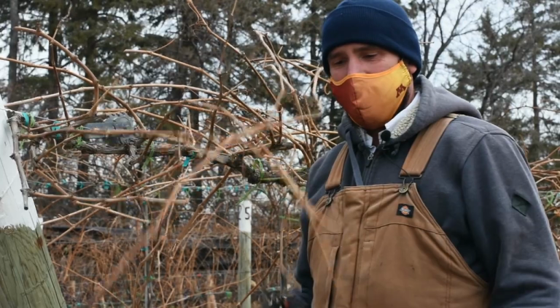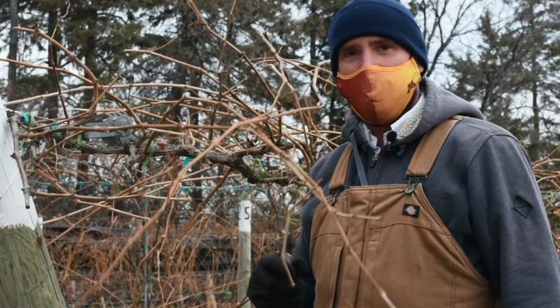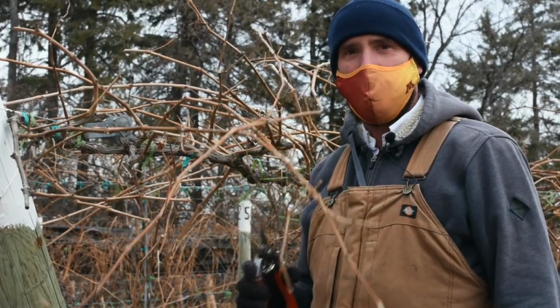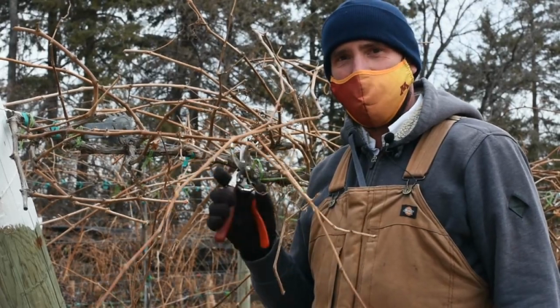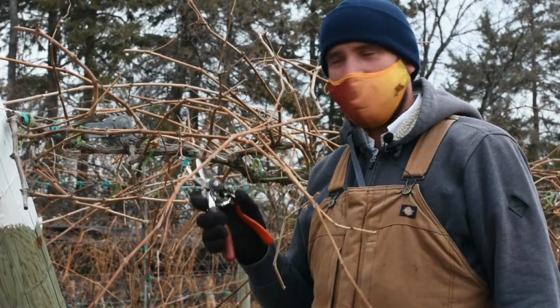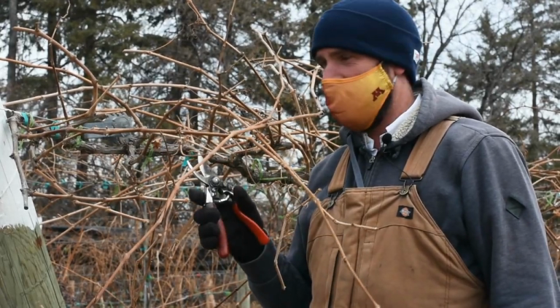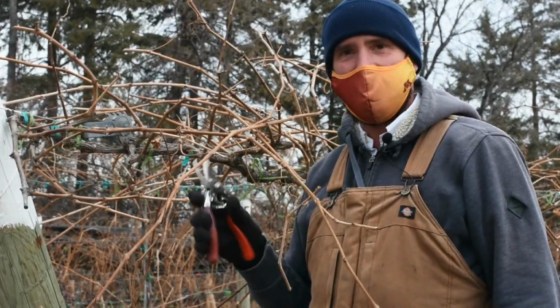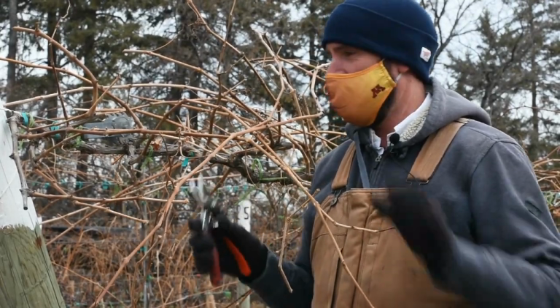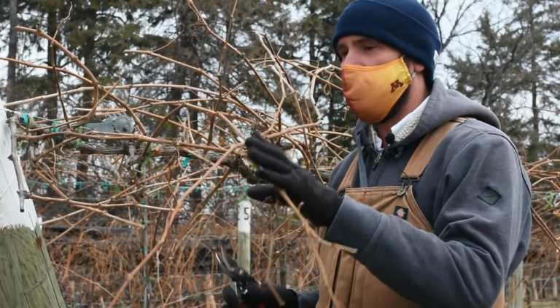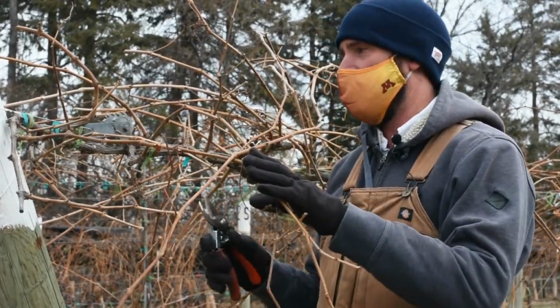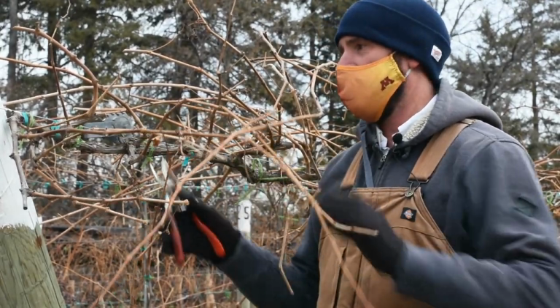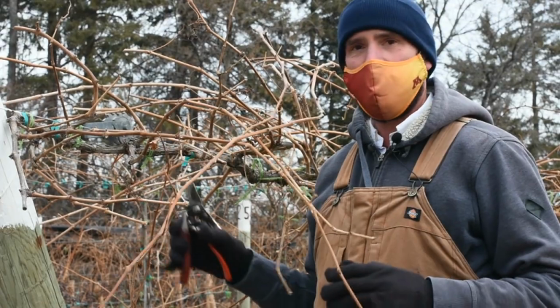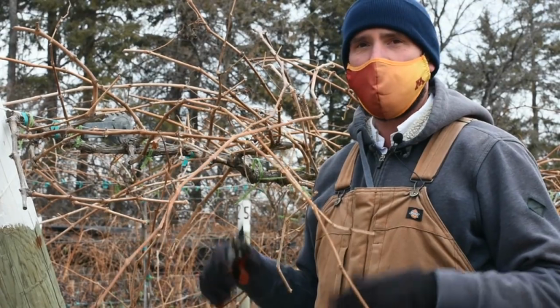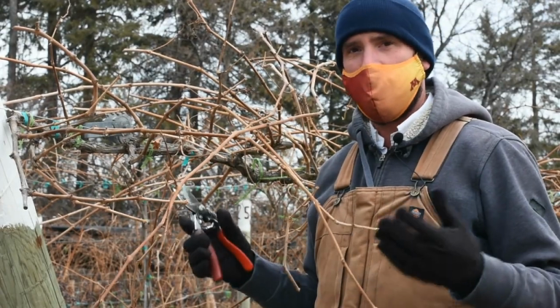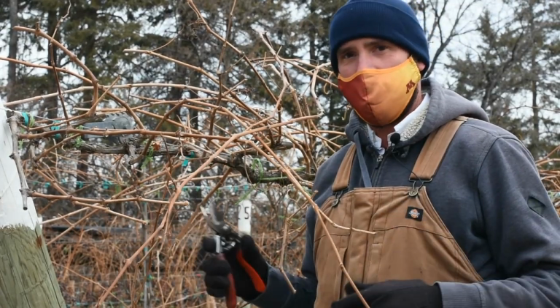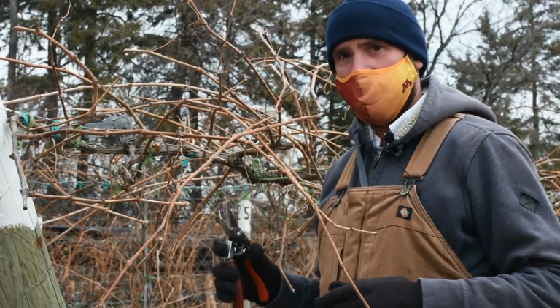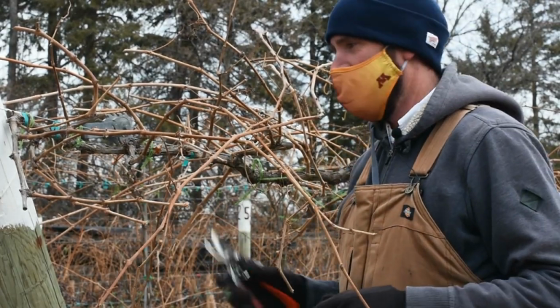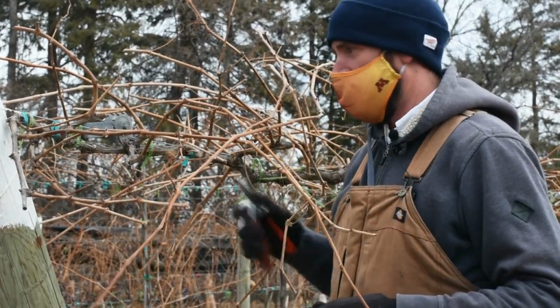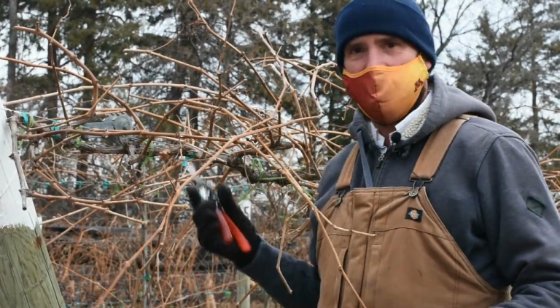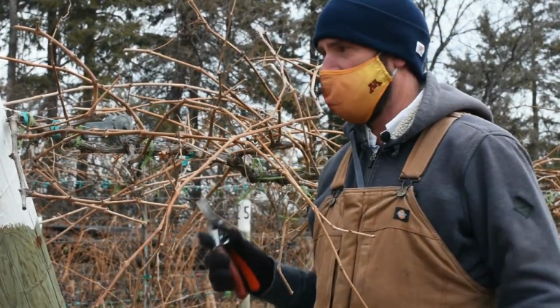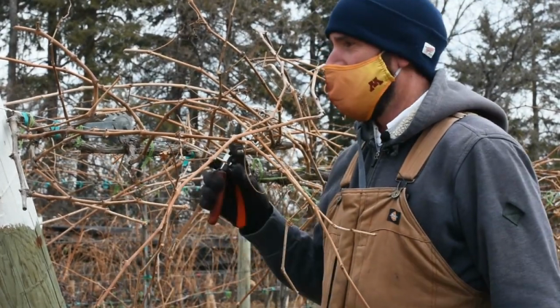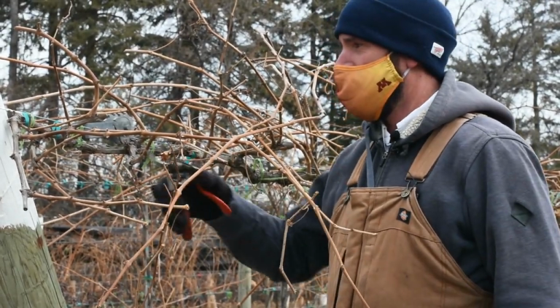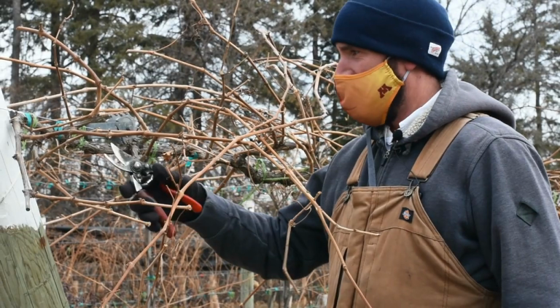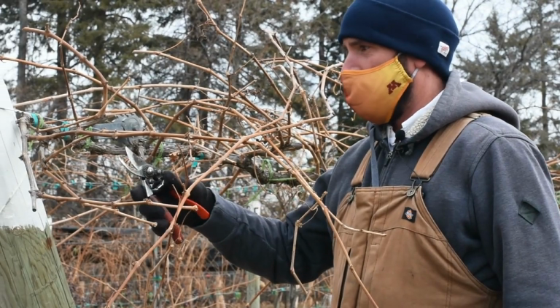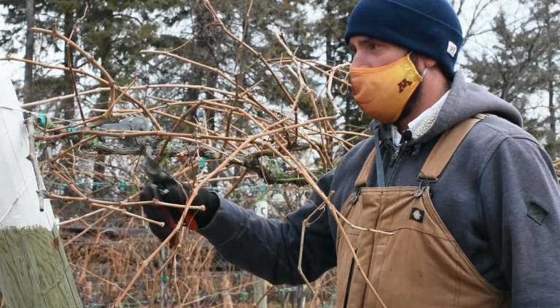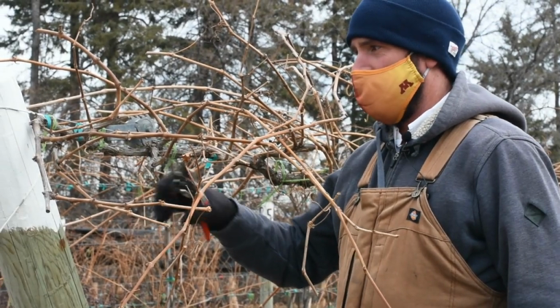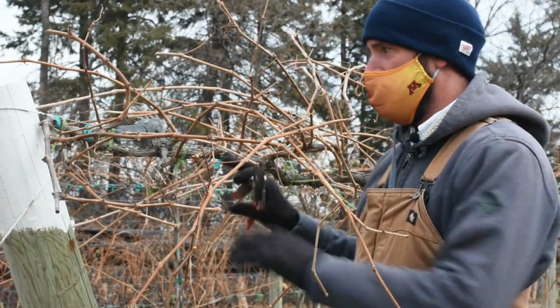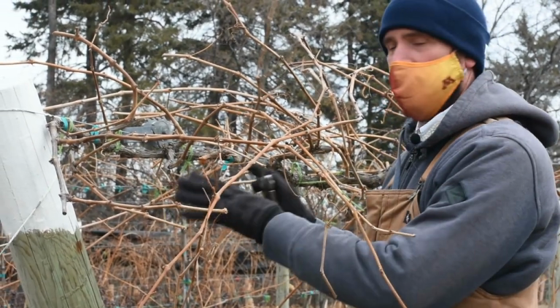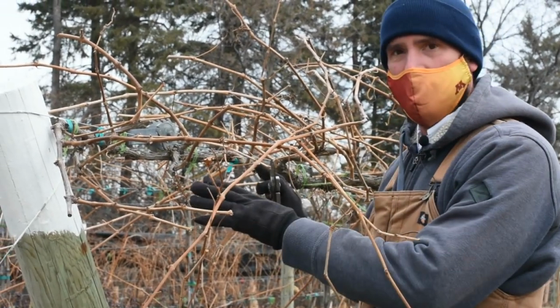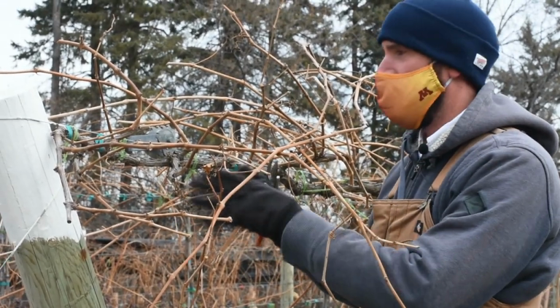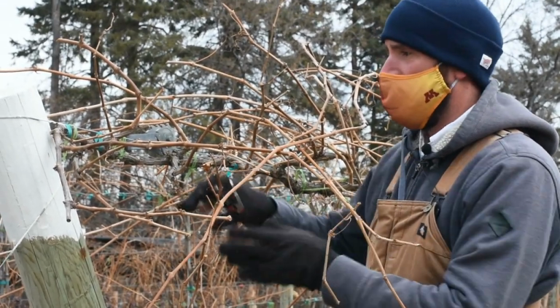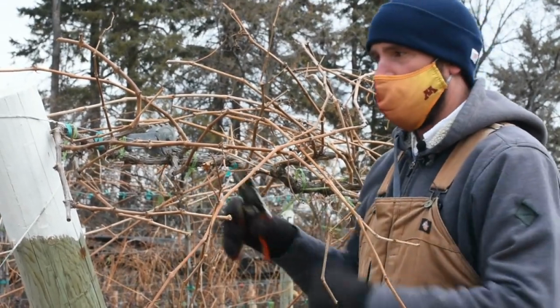Welcome back. We are here taking a look at a high cordon or high wire trained vine. In this case, it's Itasca. What we want to demonstrate is how you deal with the cordon and spur pruning.